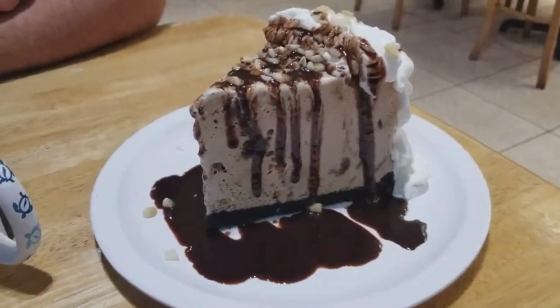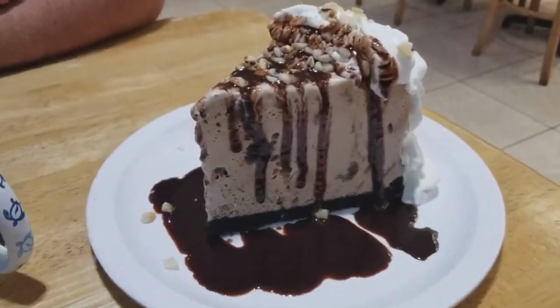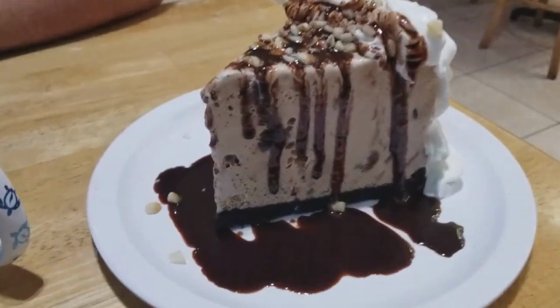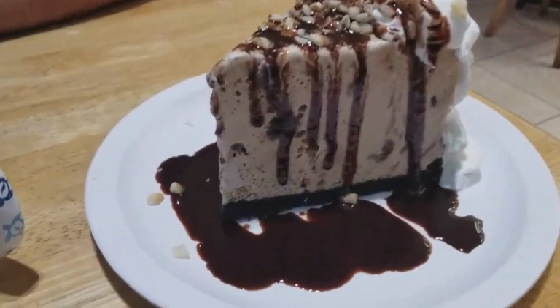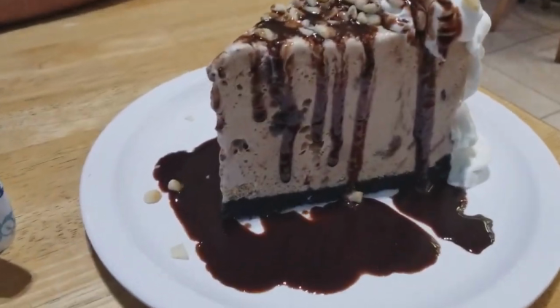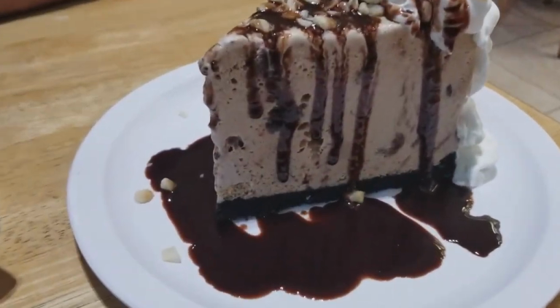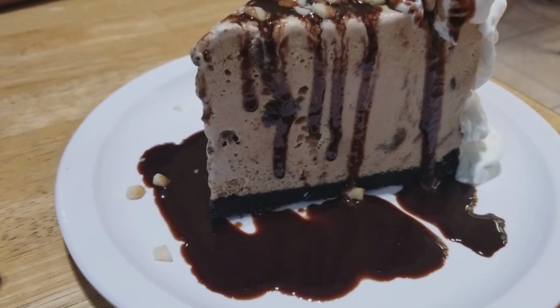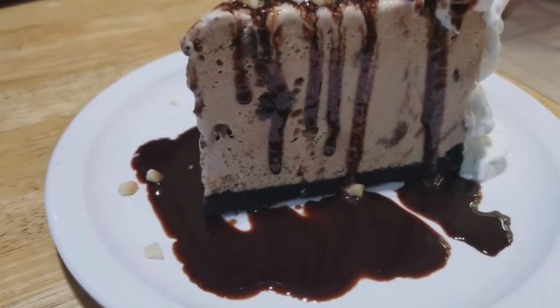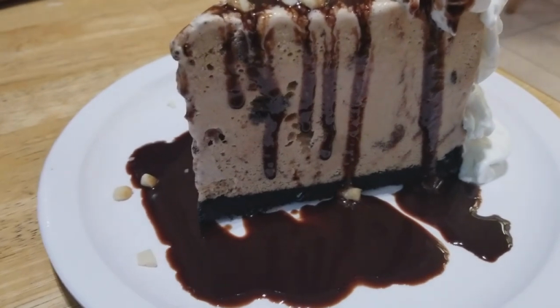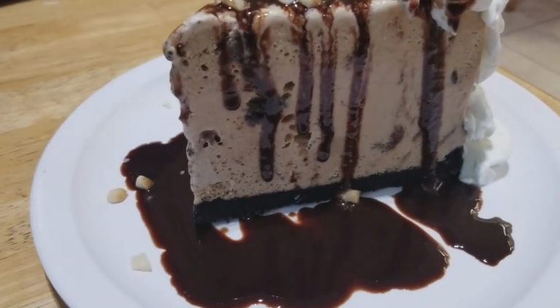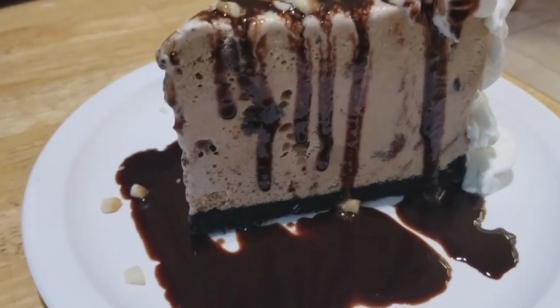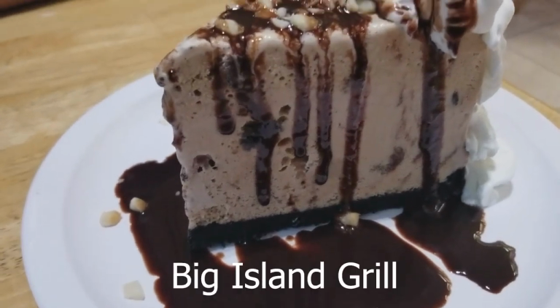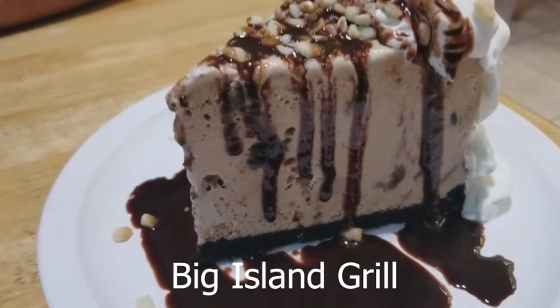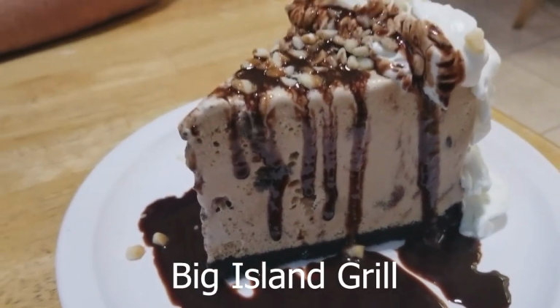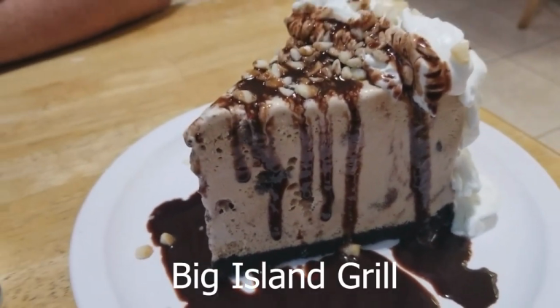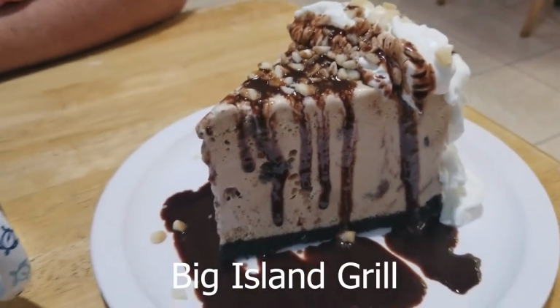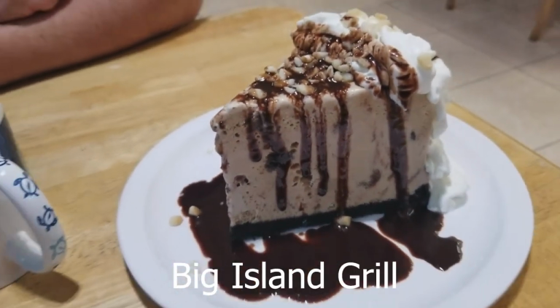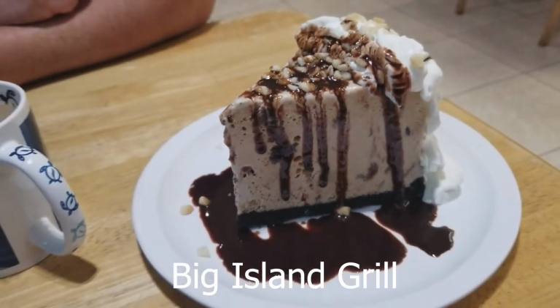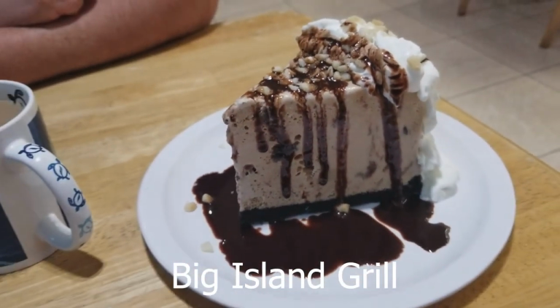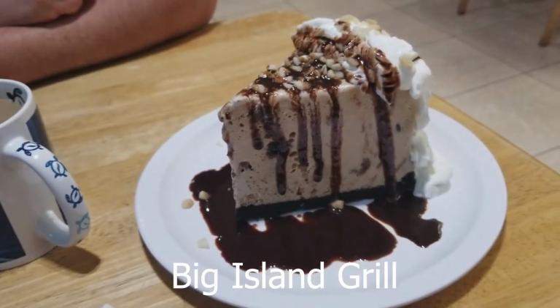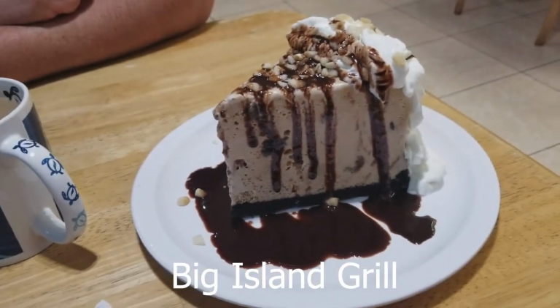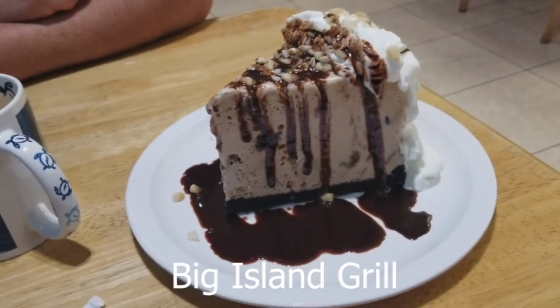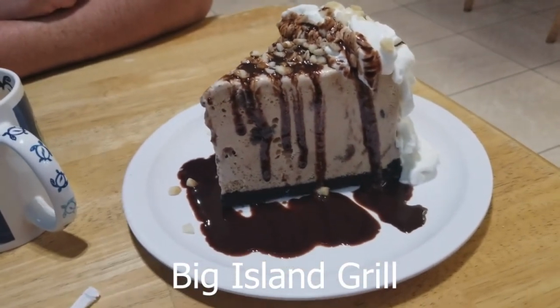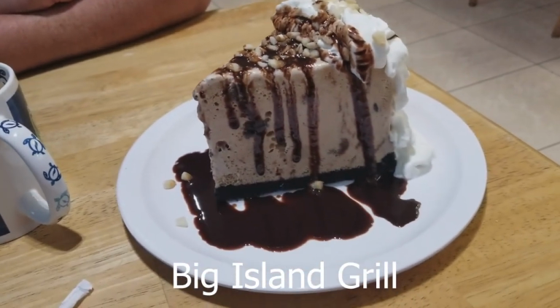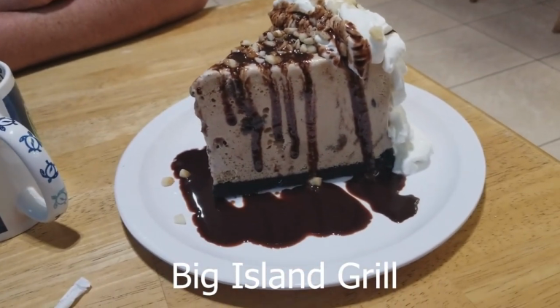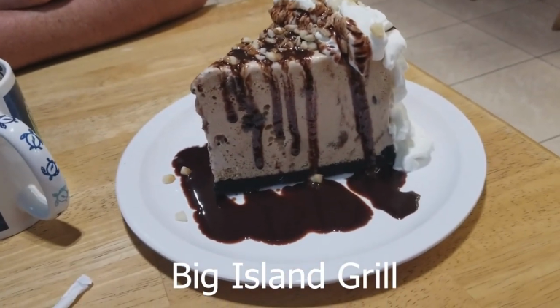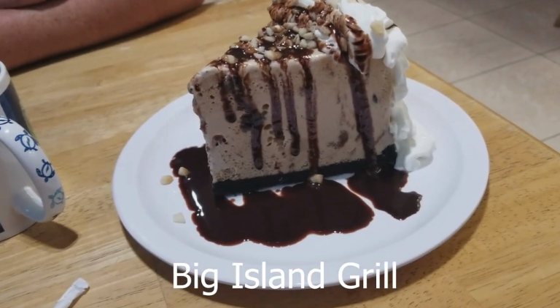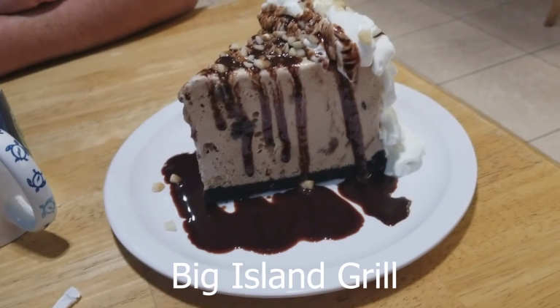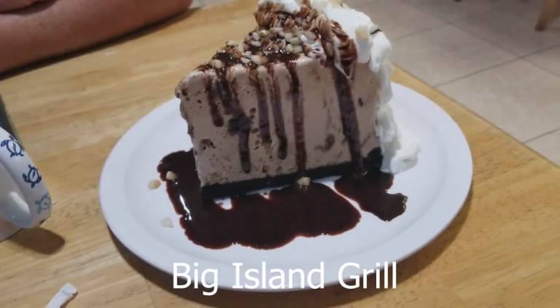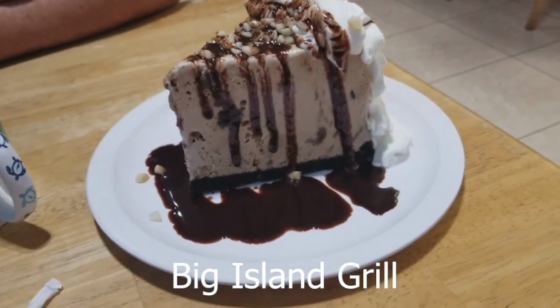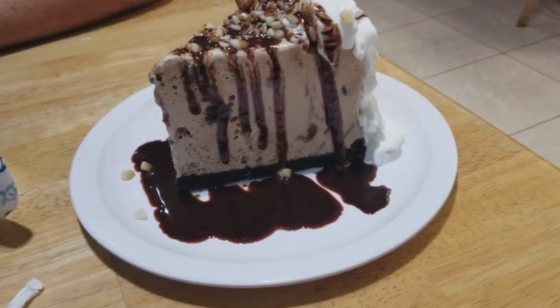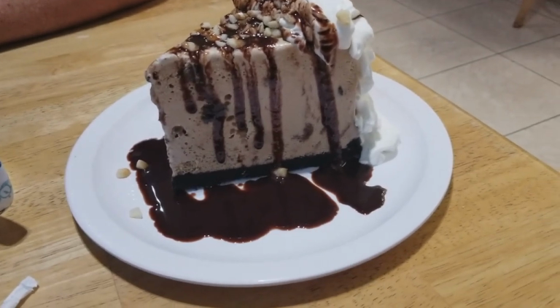We've heard about mud pie here in Hawaii and we had to stop and try some — we've heard very good things. This is from the Big Island Grill.